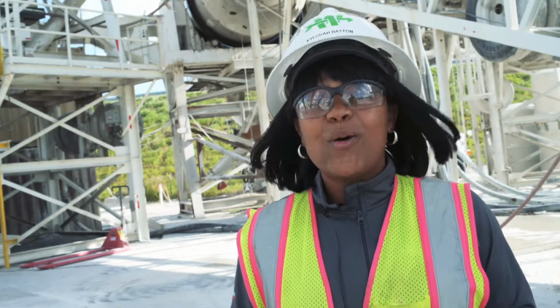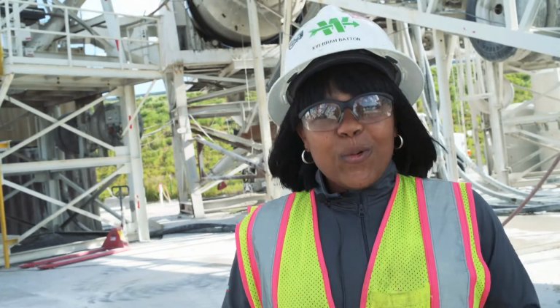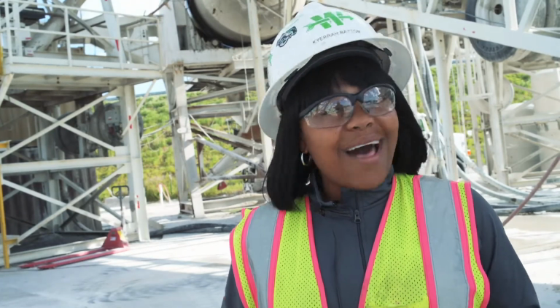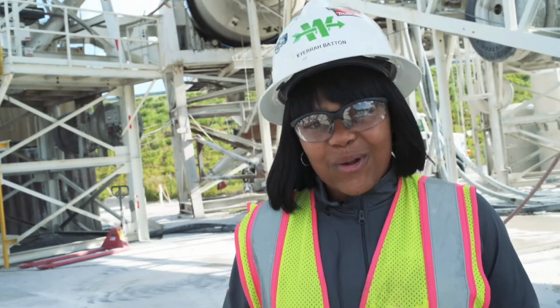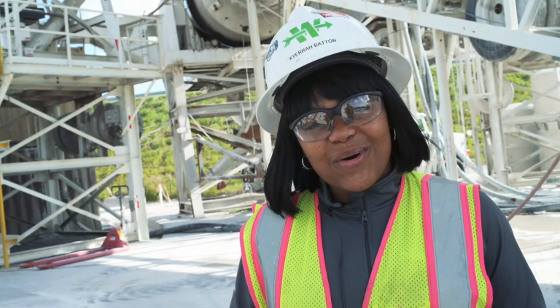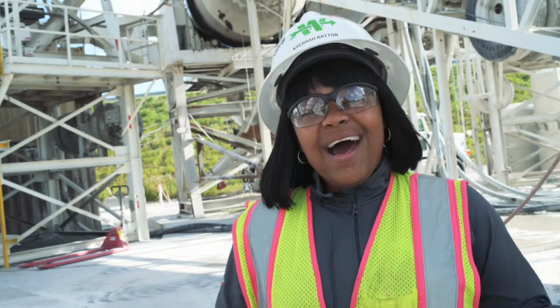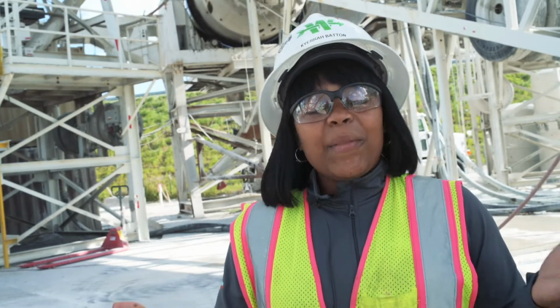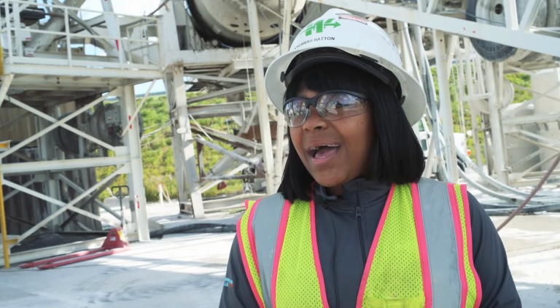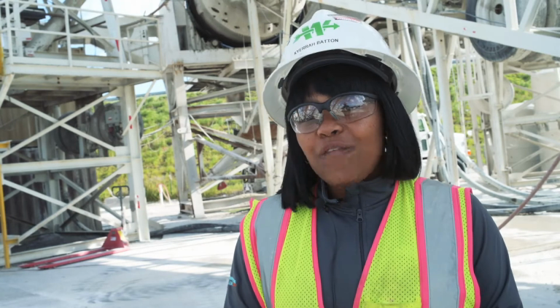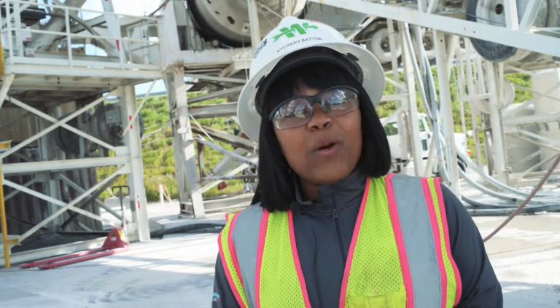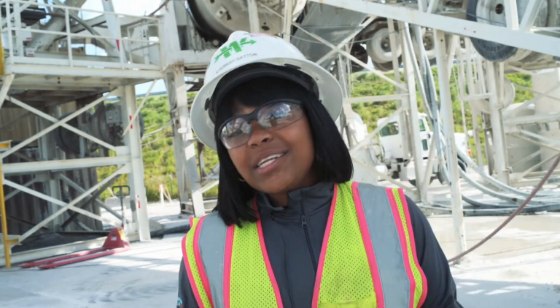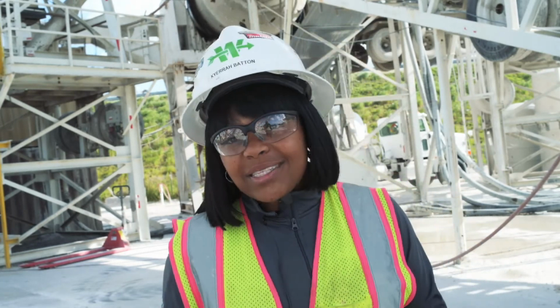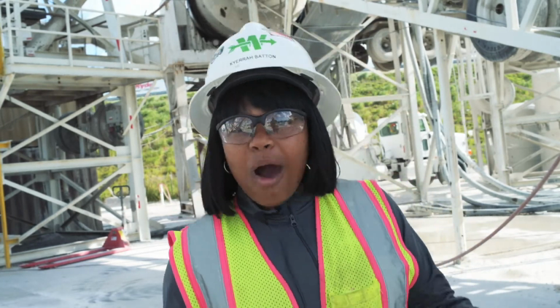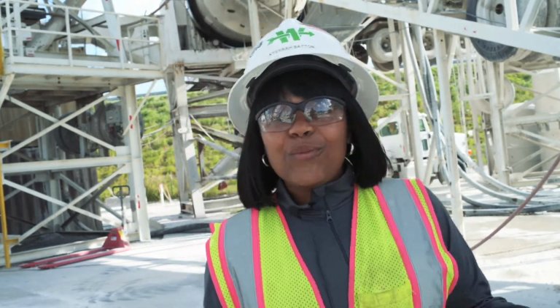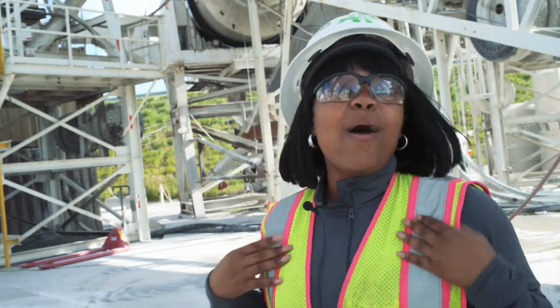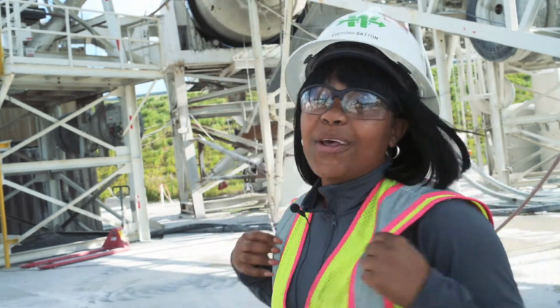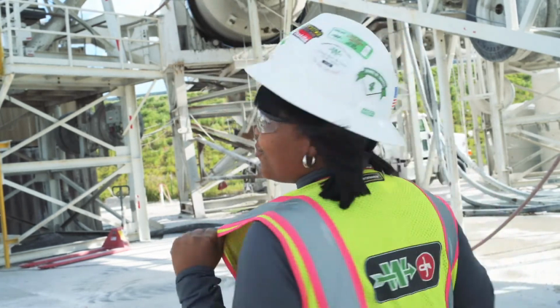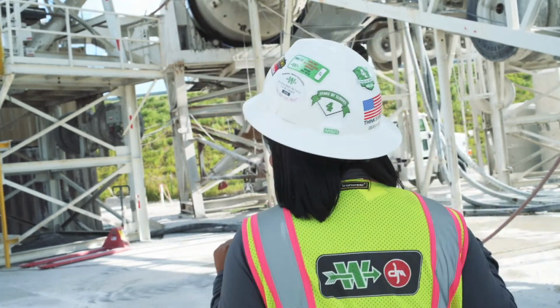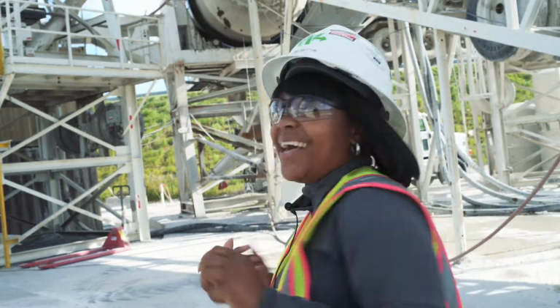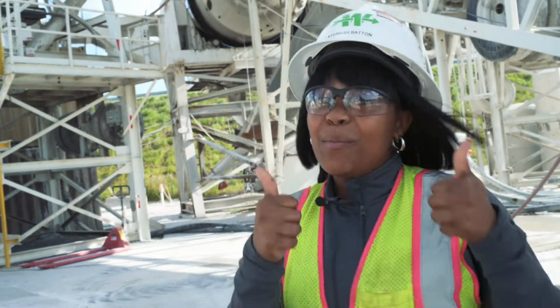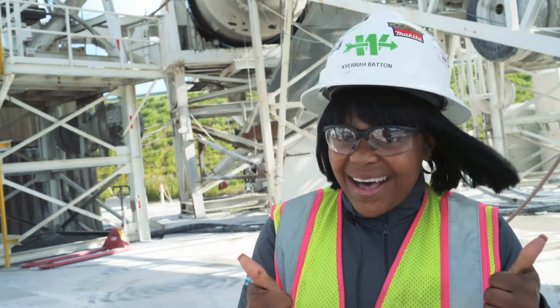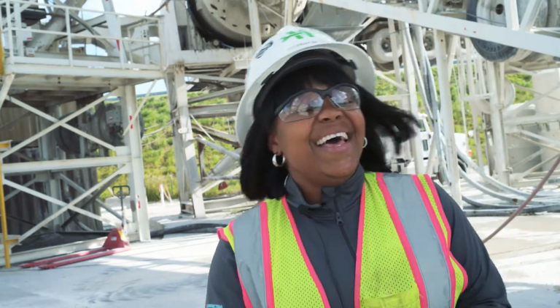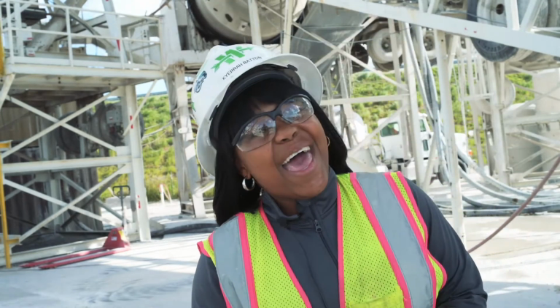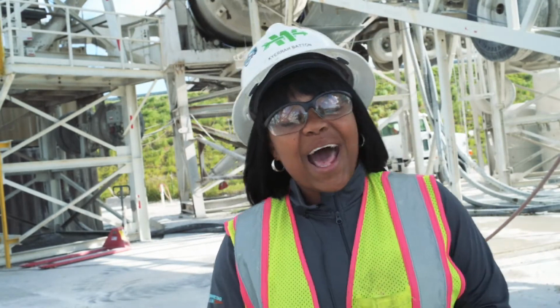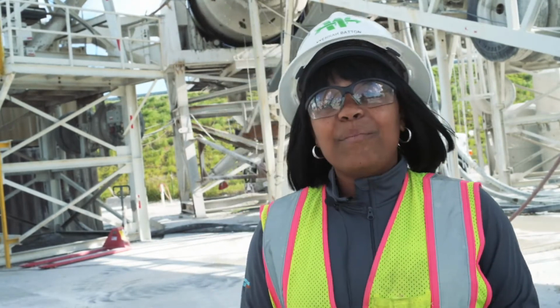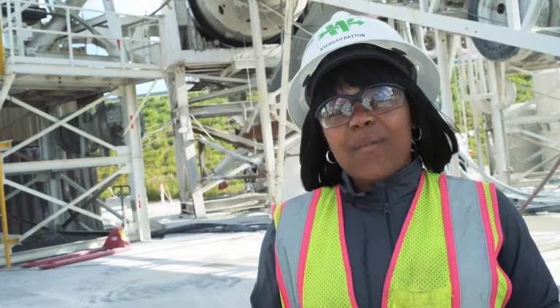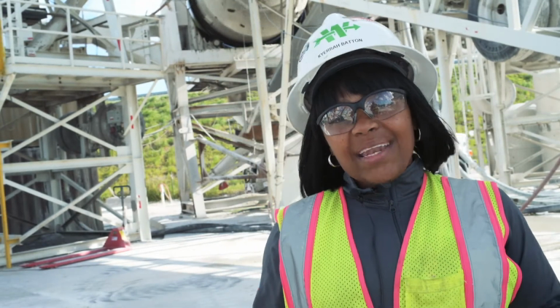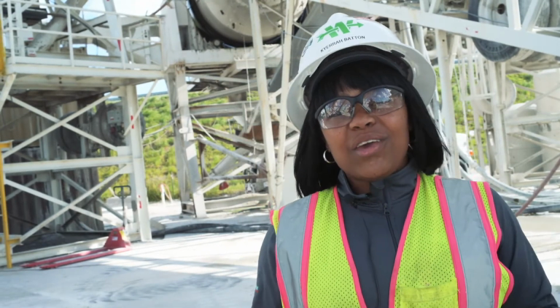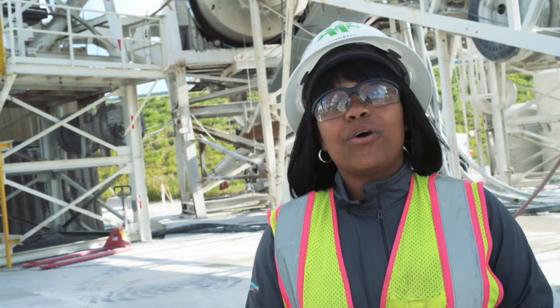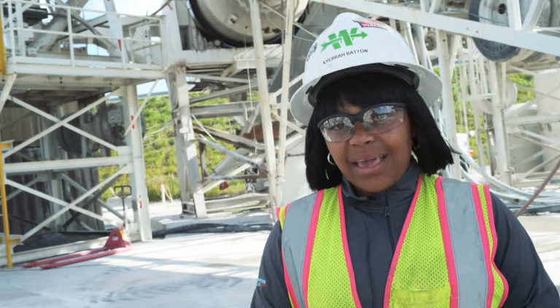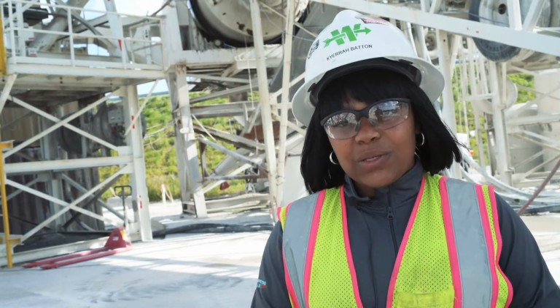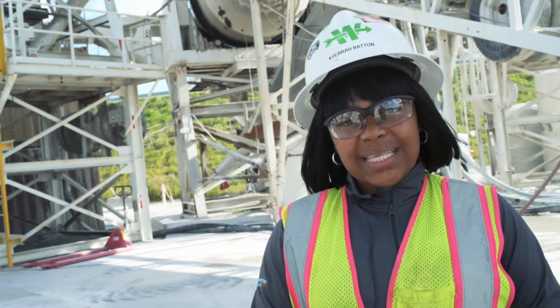So we have a lot of work going on. About myself, I've been with Archer Western, the Walsh Group — now I'm with Archer Western, the Moya — and I have been here for about eight and a half years, going on nine years to be exact.